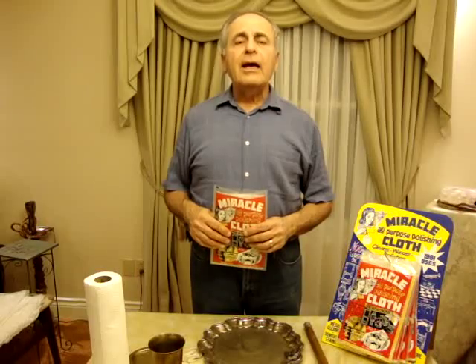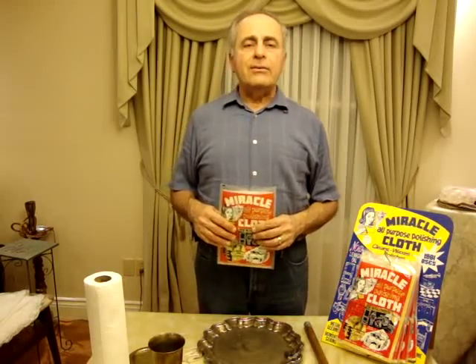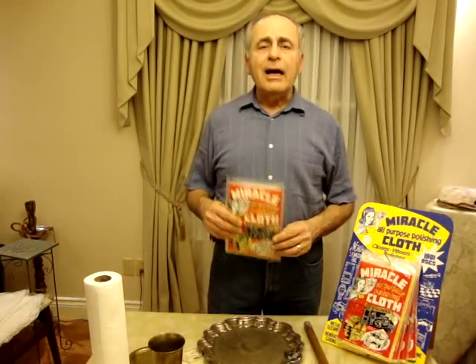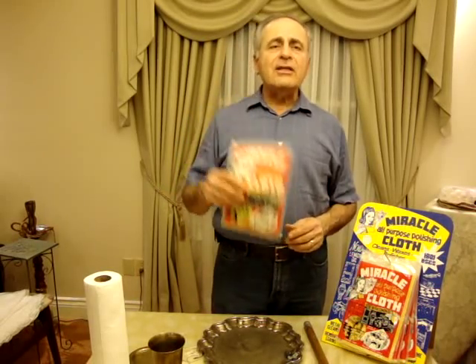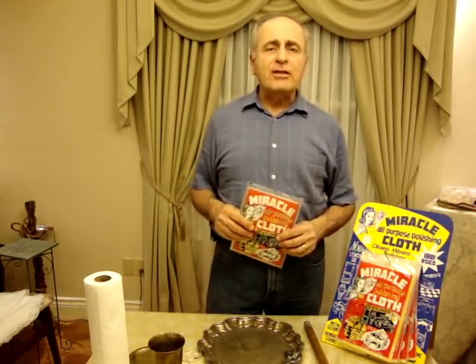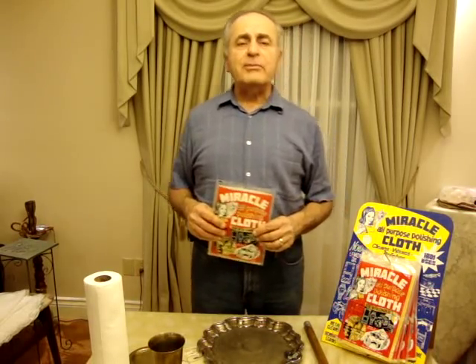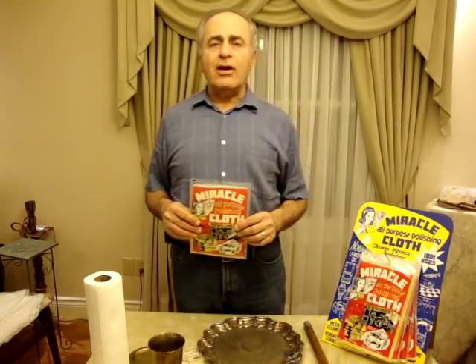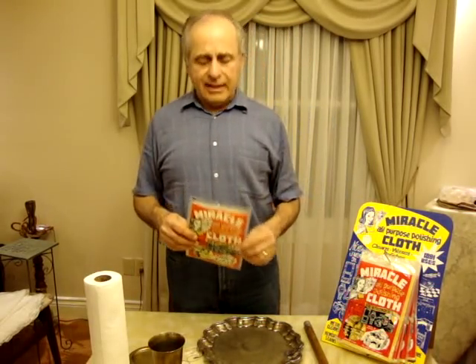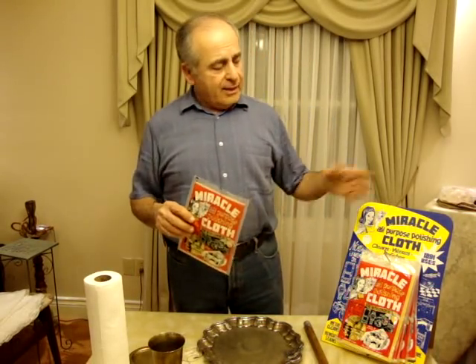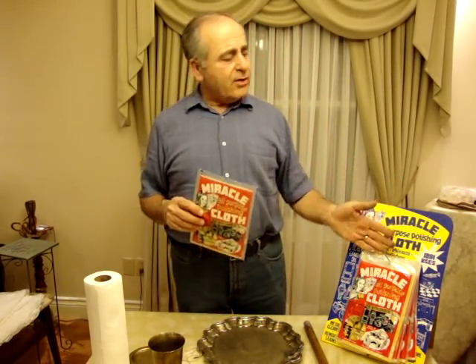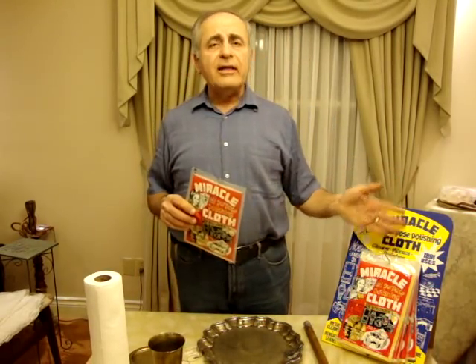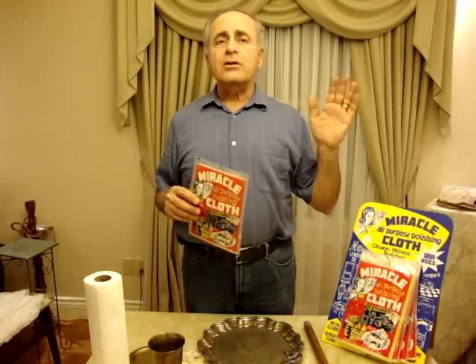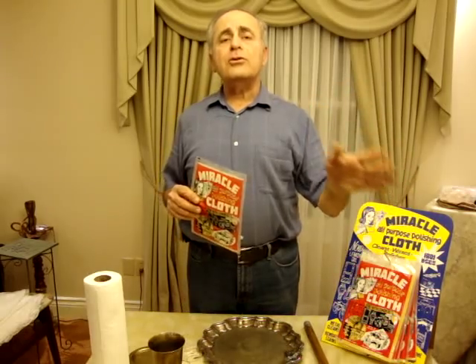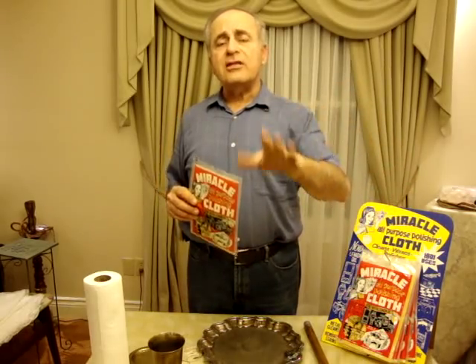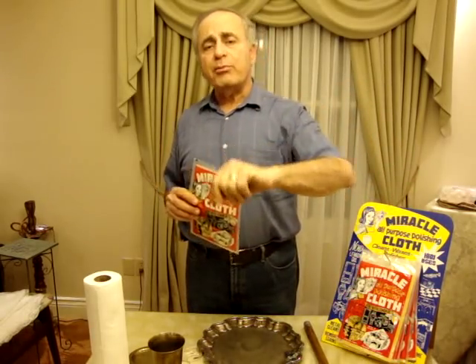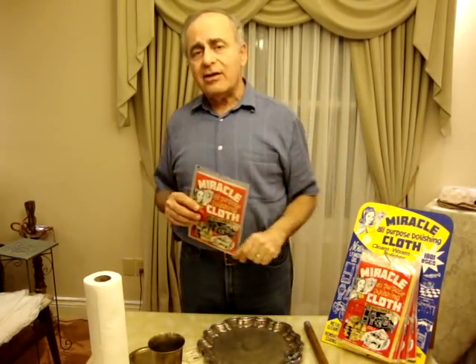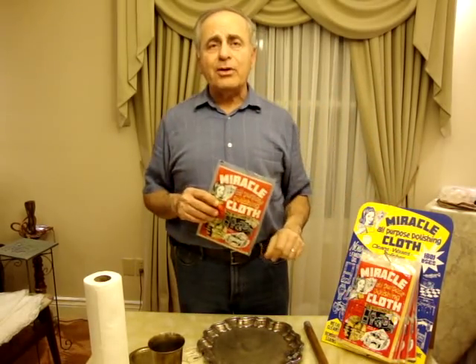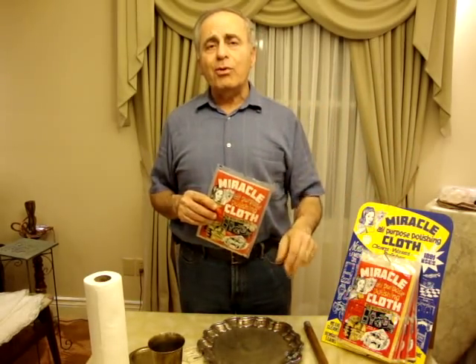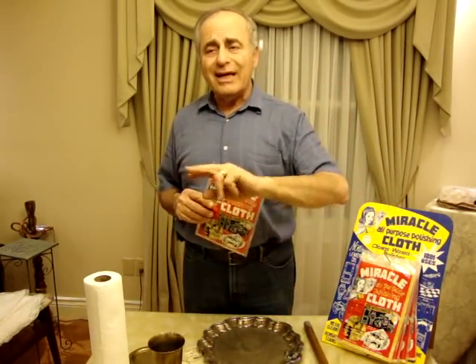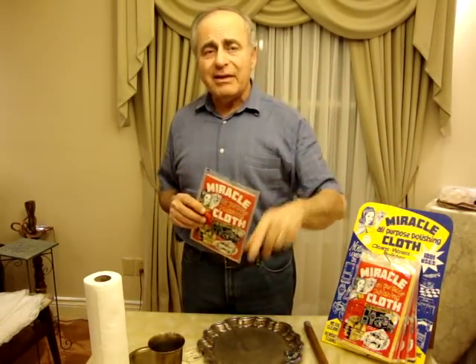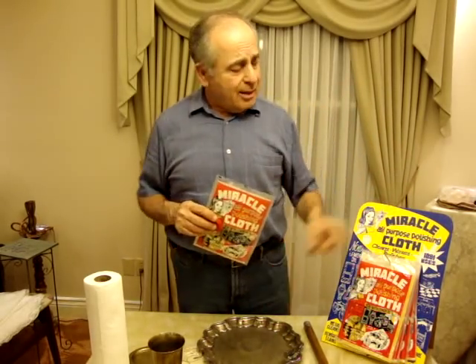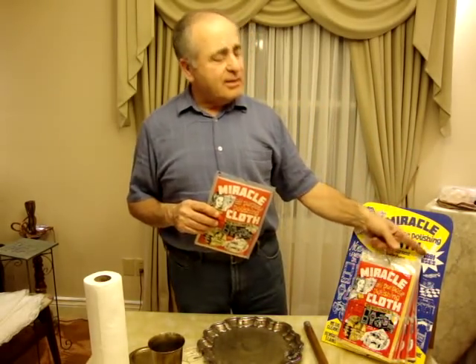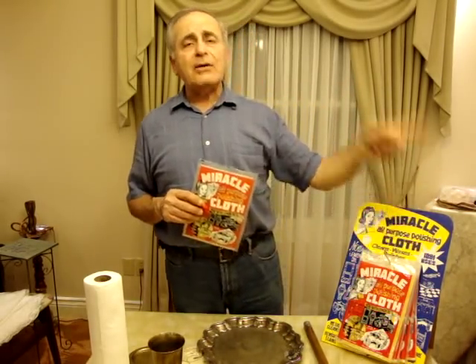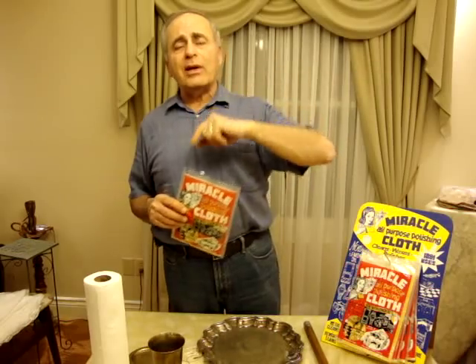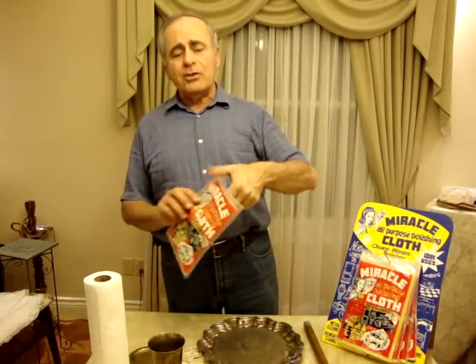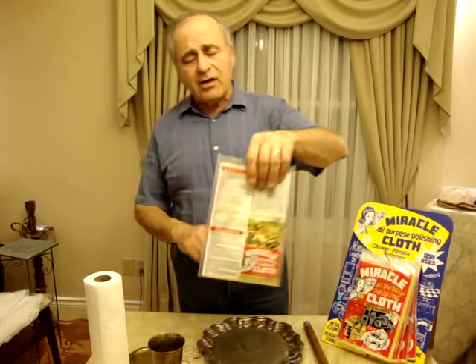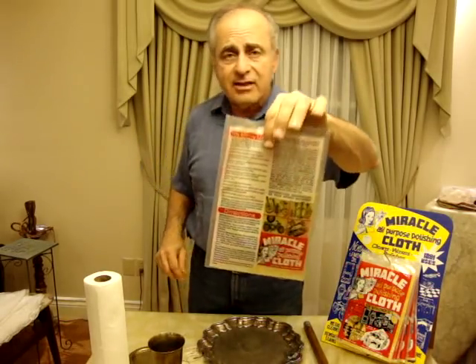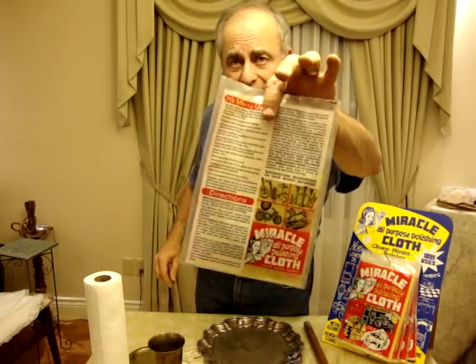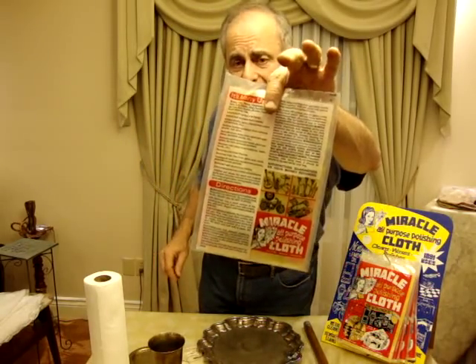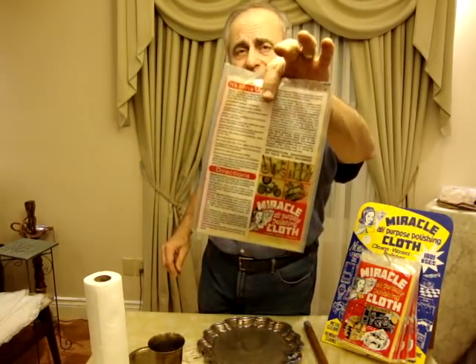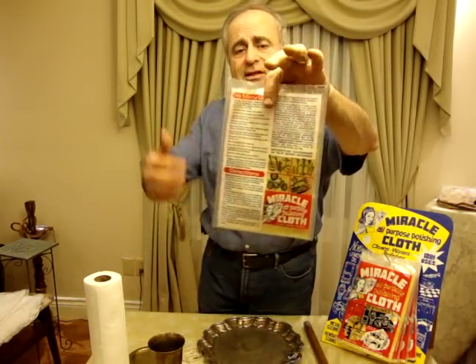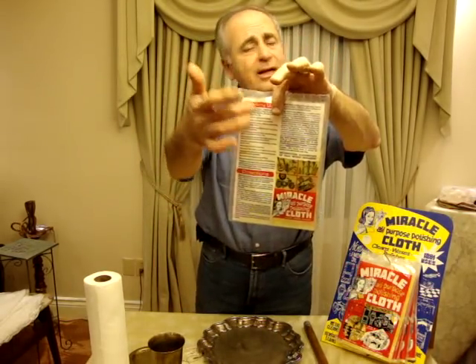Hello, I'm here to demonstrate to you the Miracle Cloth today. The Miracle Cloth is used to polish silver, brass, copper, chrome, gold, any metal, plus a thousand and one other uses. They're all listed on the back of the package — when you get it, you can read it.